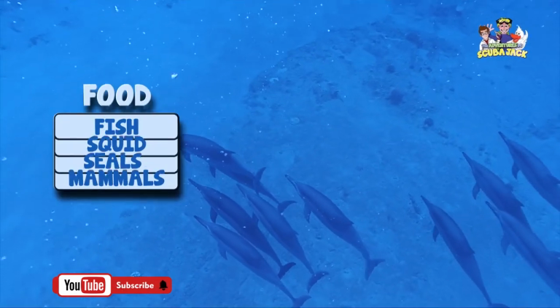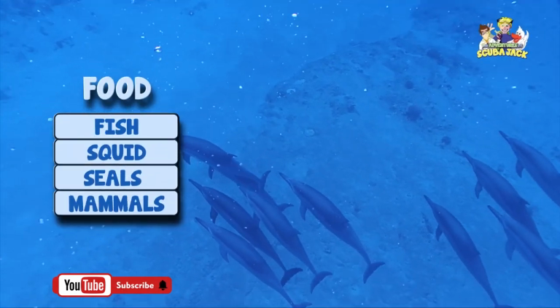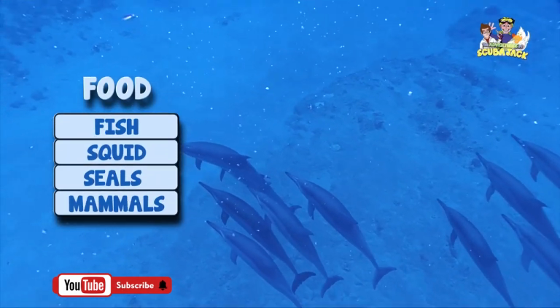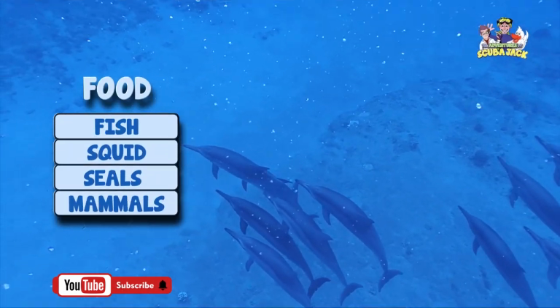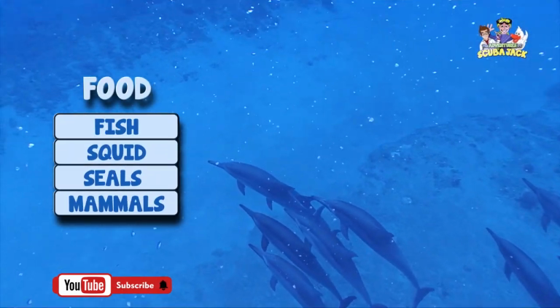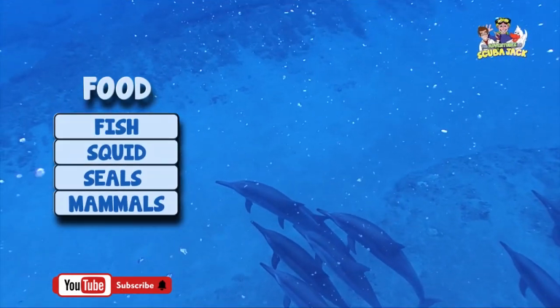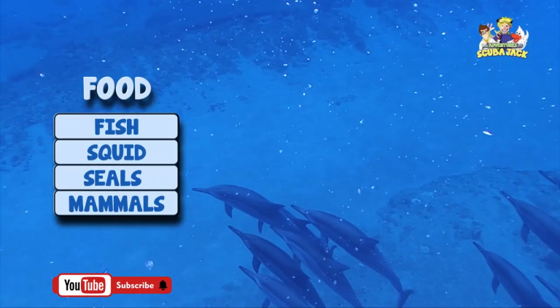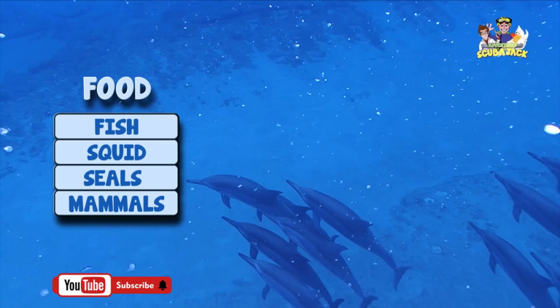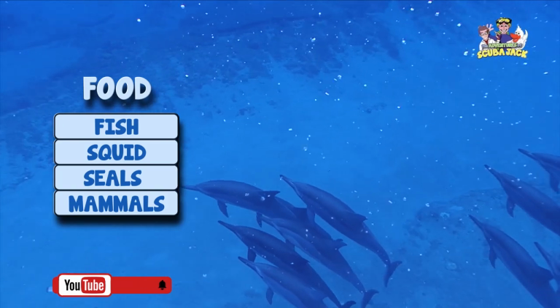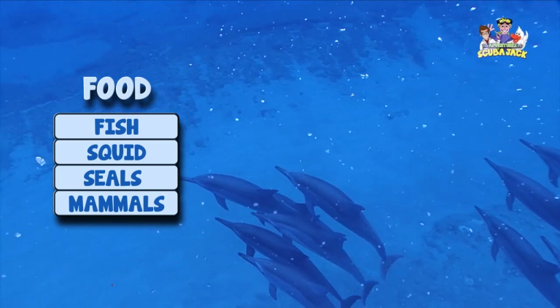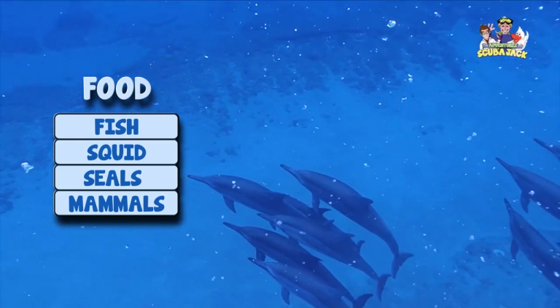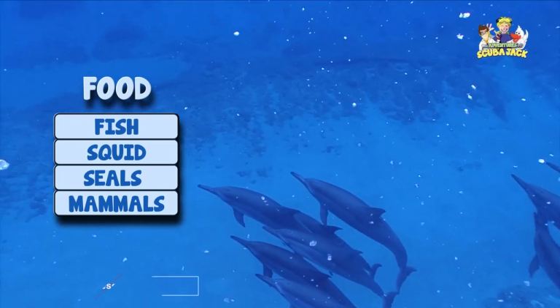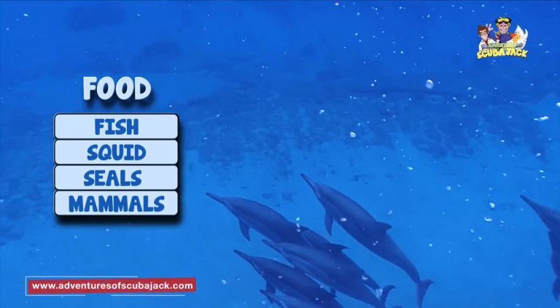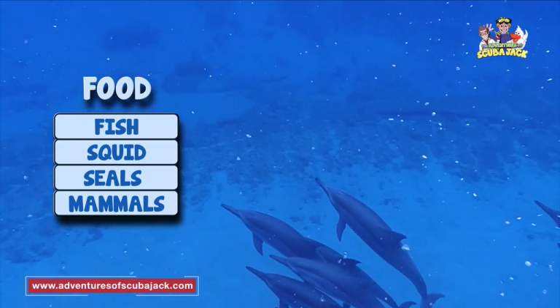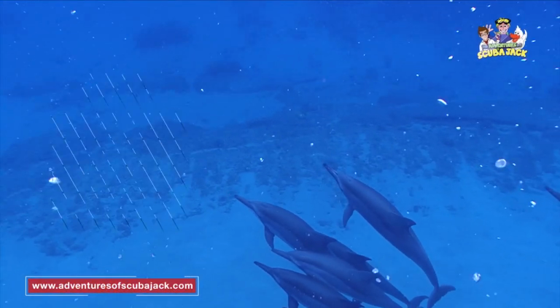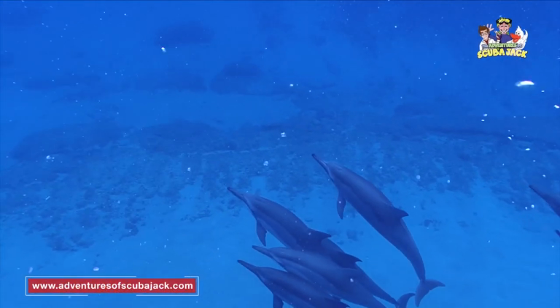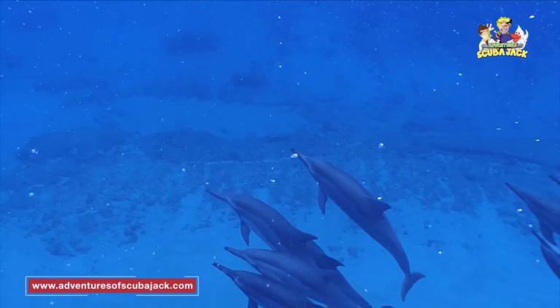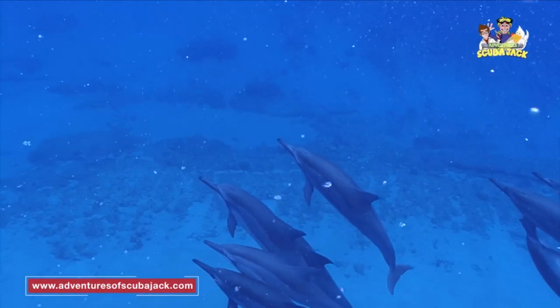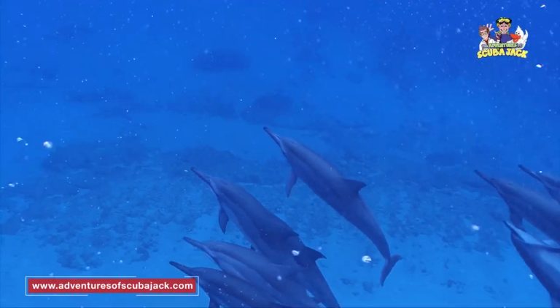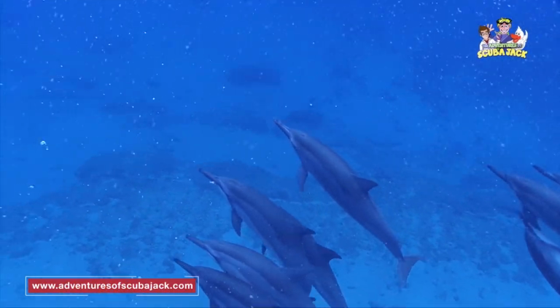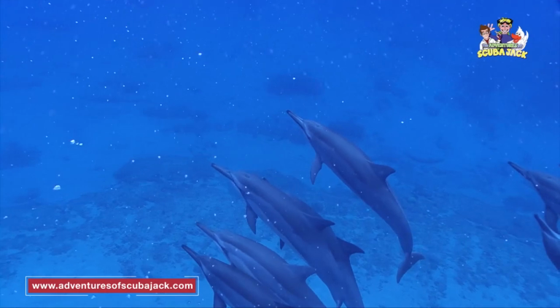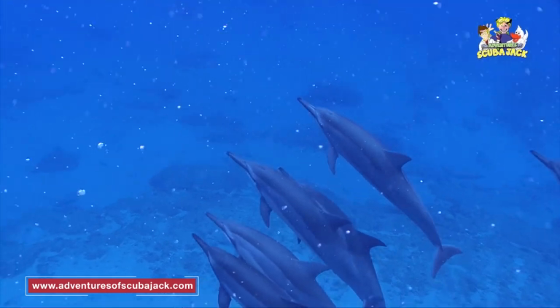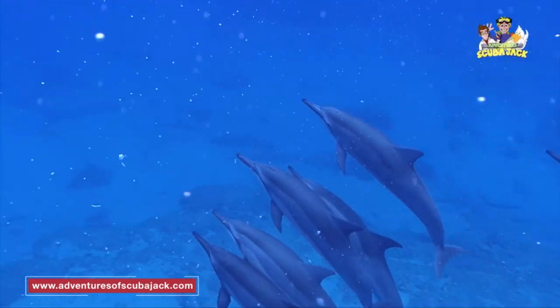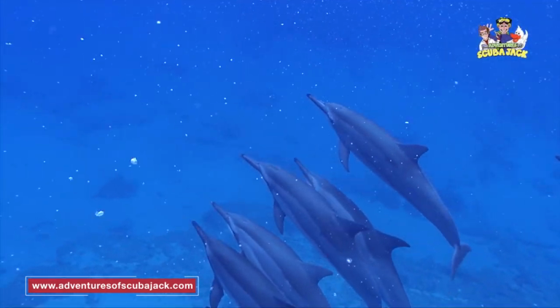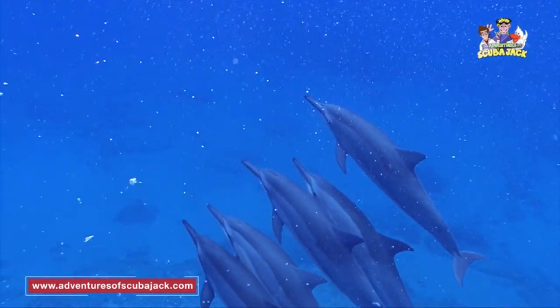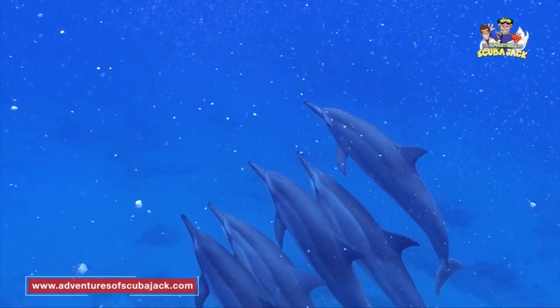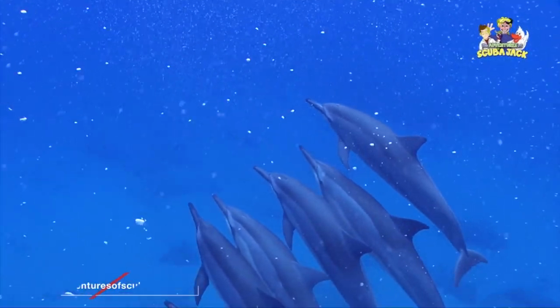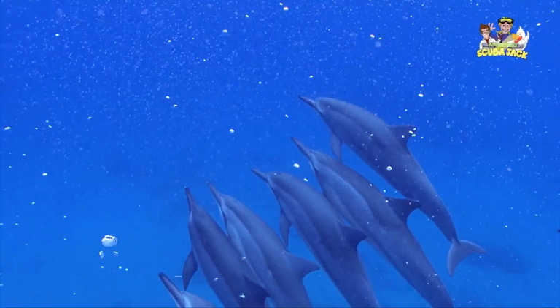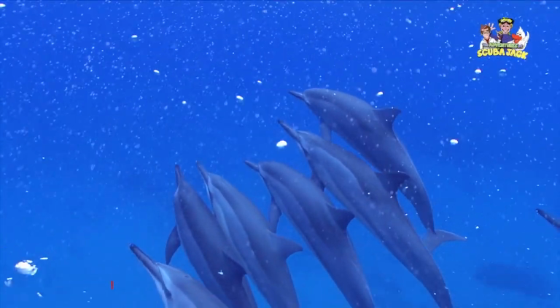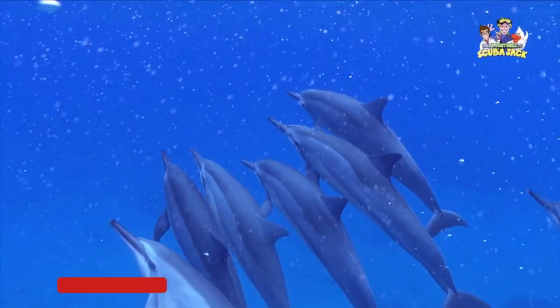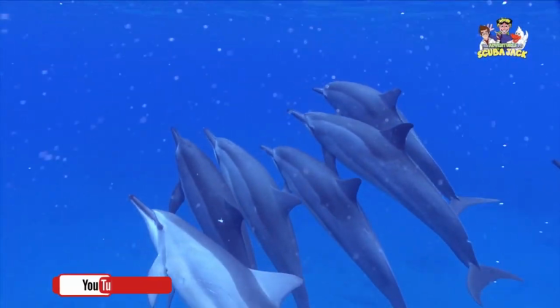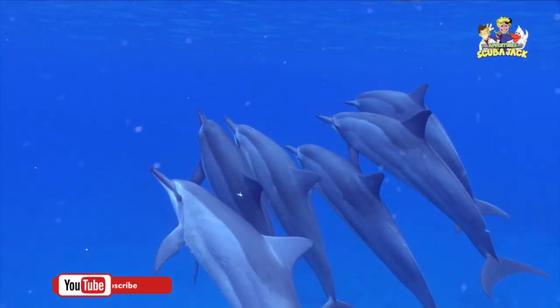Dolphins eat fish, squid, seals, and other large mammals. Some larger dolphin species, like the killer whales, even prey on smaller dolphins. But this is quite rare.